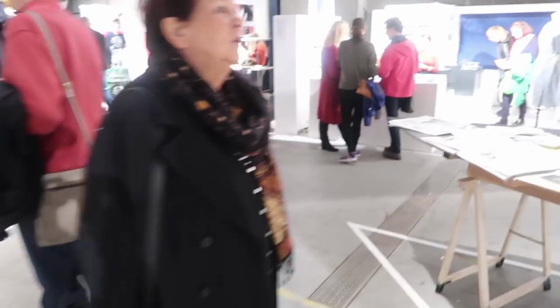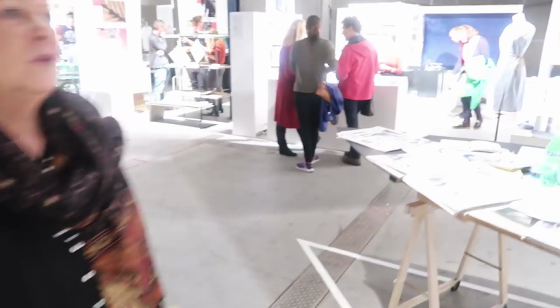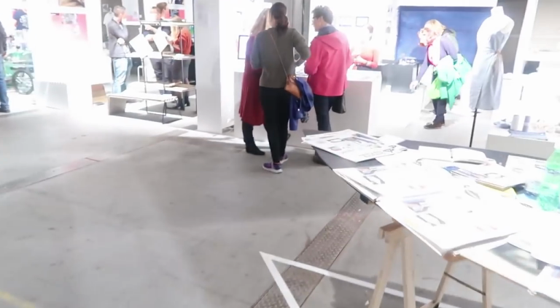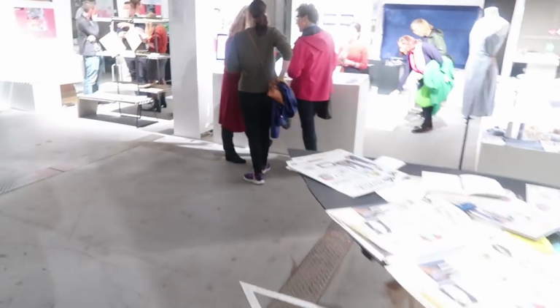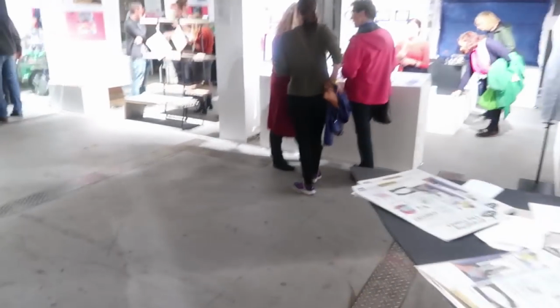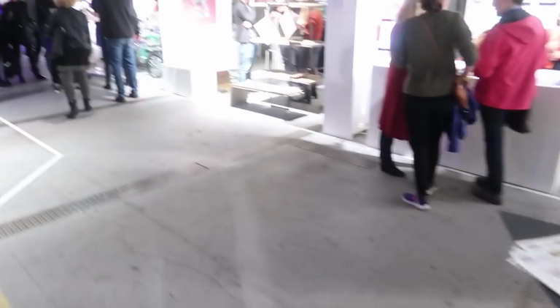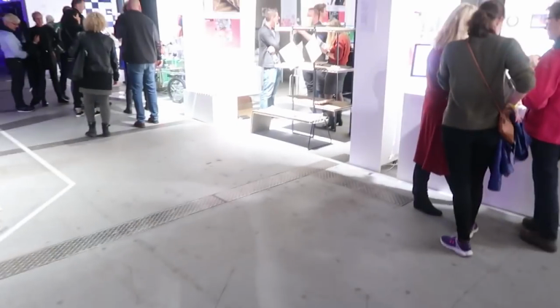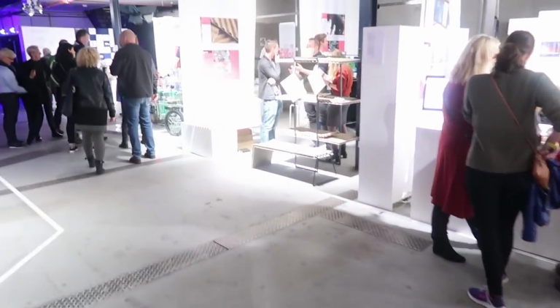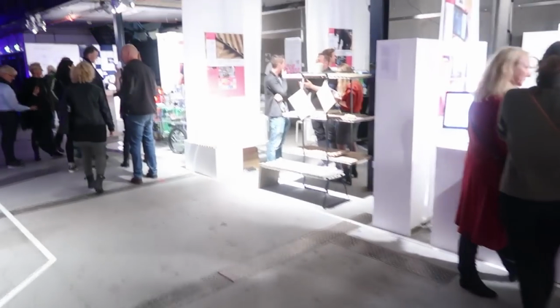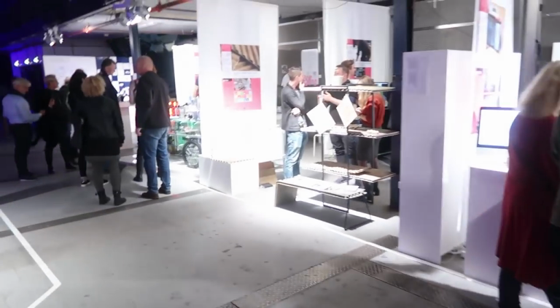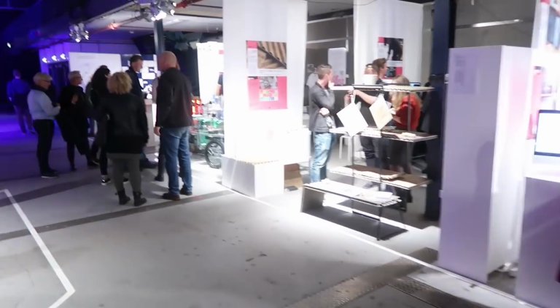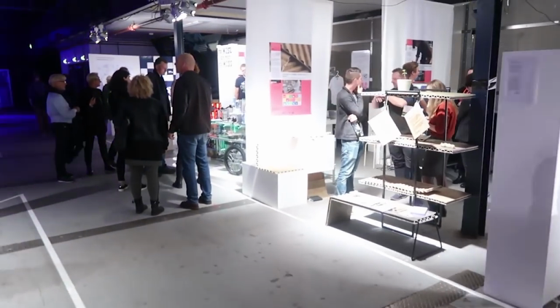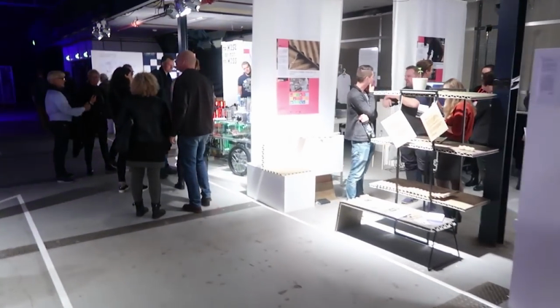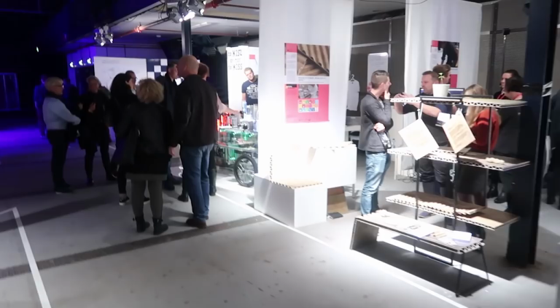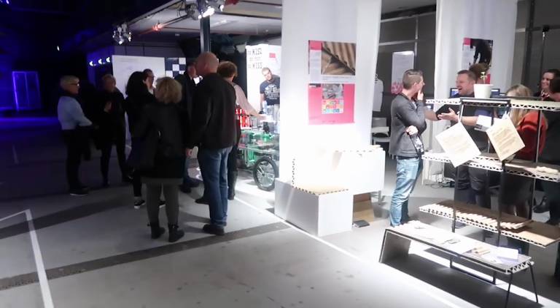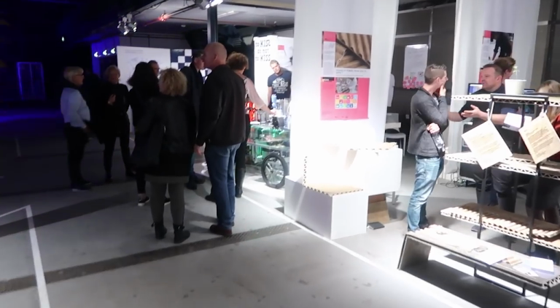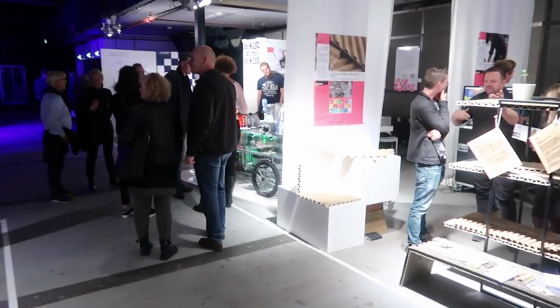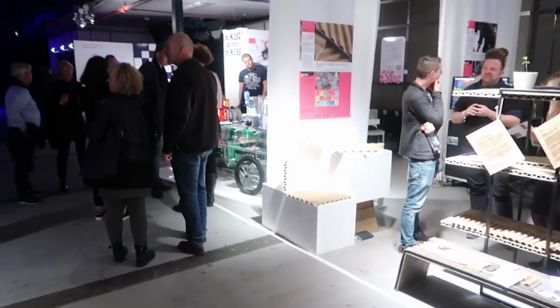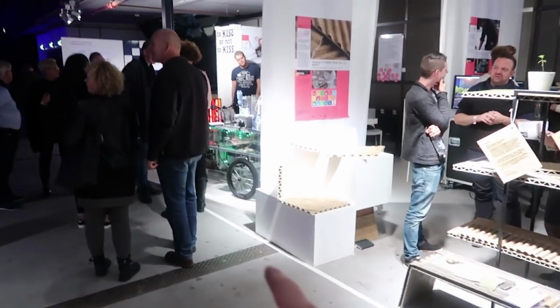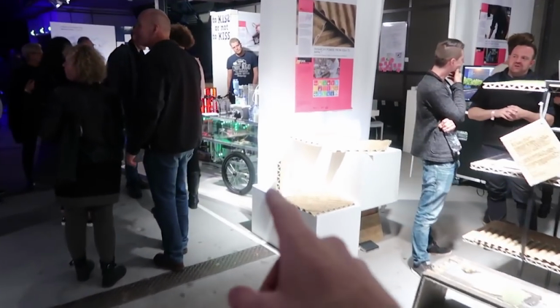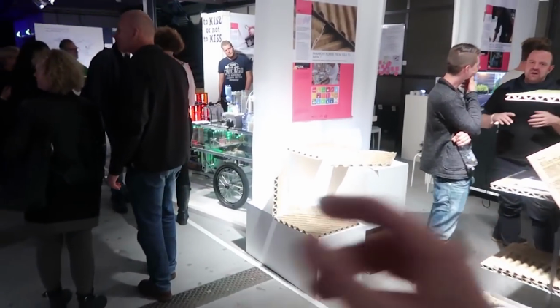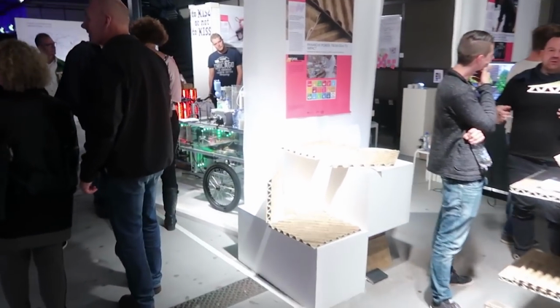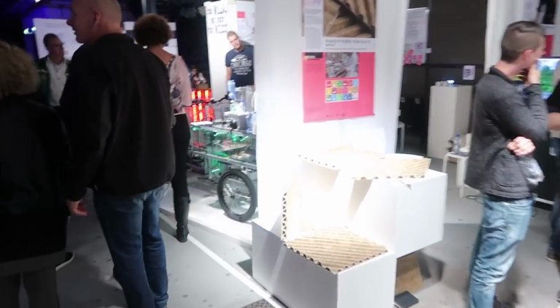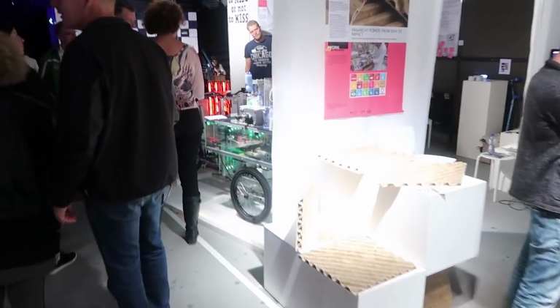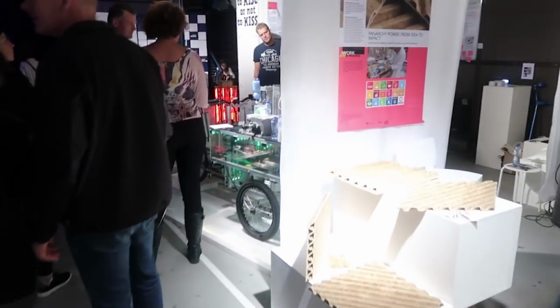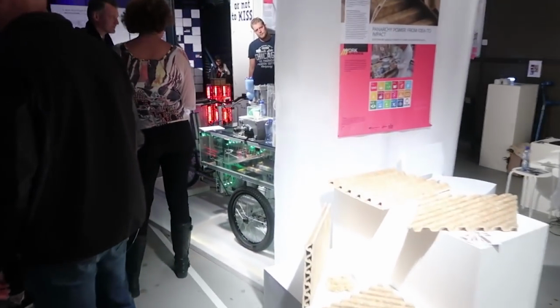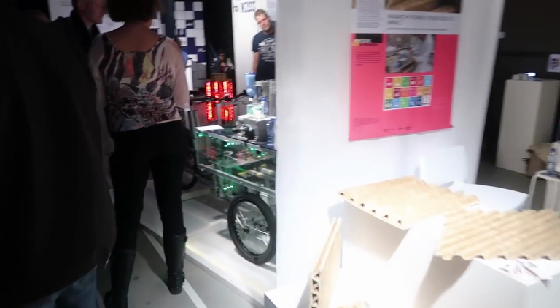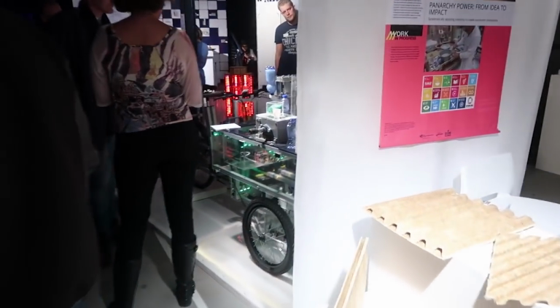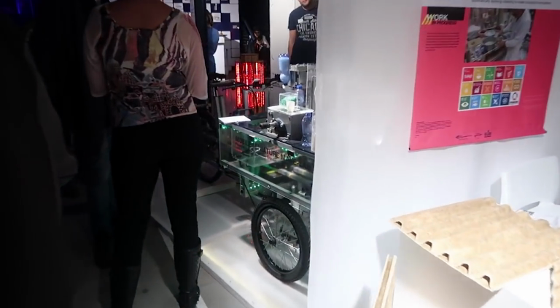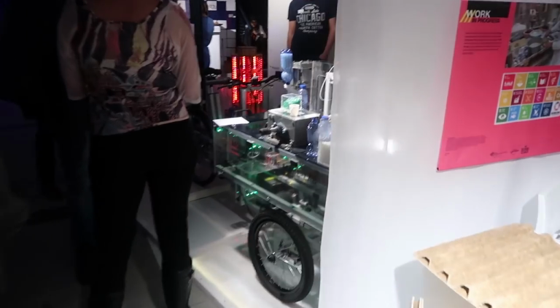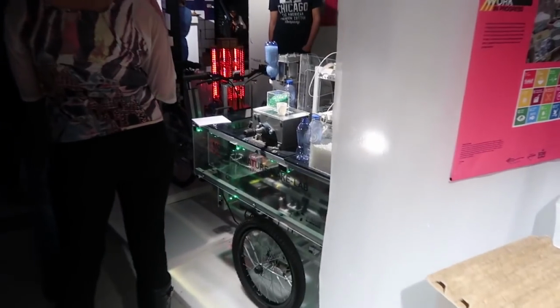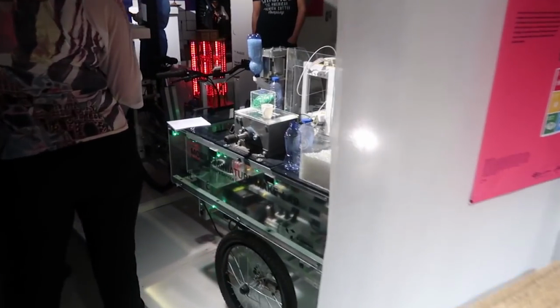I just heard that some guy walked up to me and said they built our shredder for their project, which is a mobile cart to turn plastic waste into 3D printer filament.